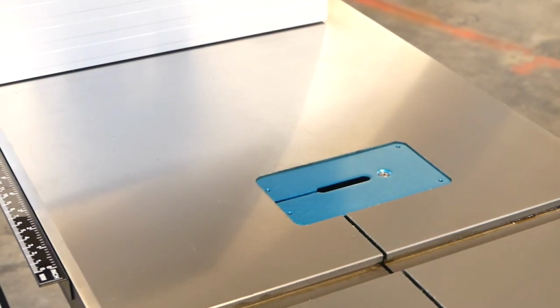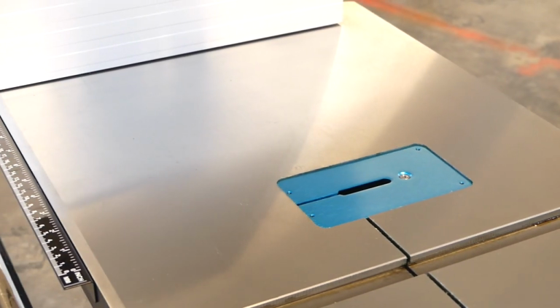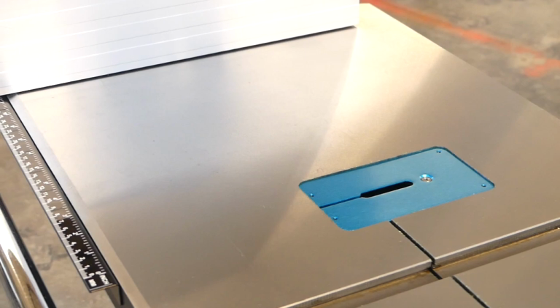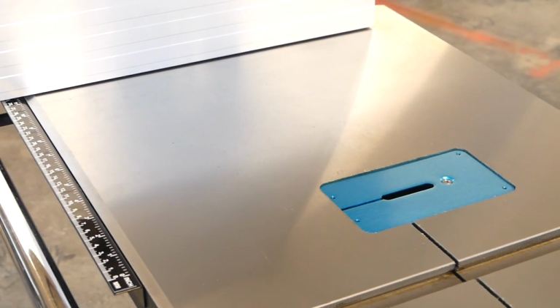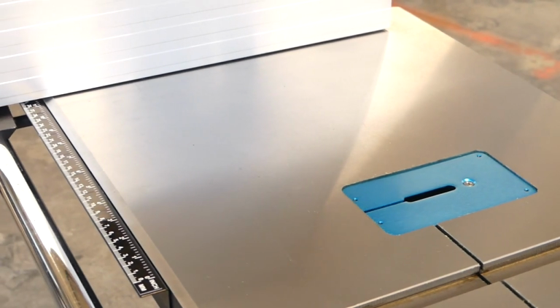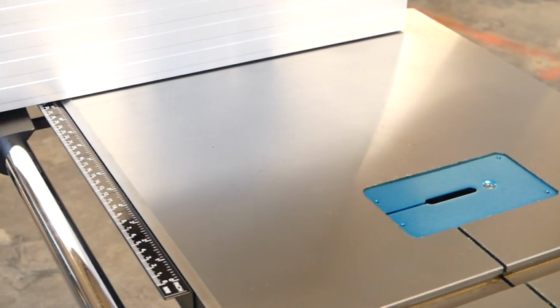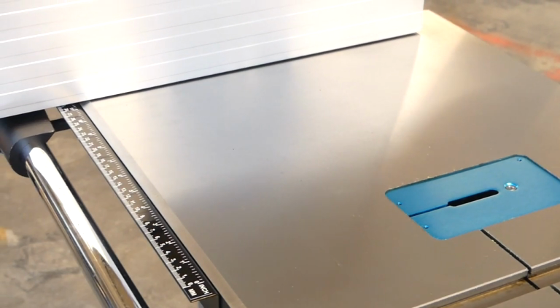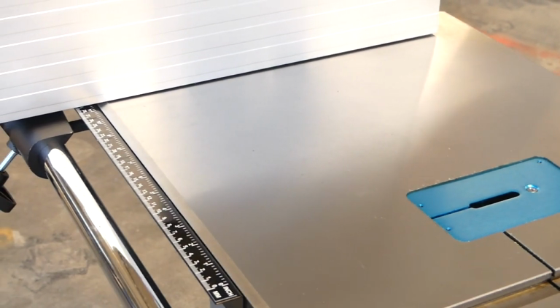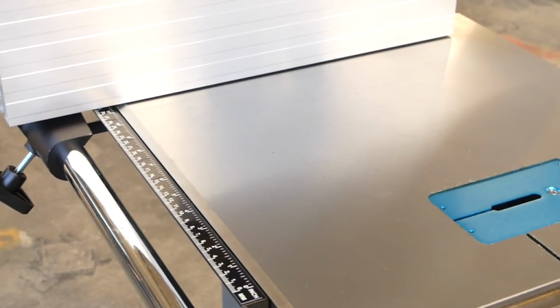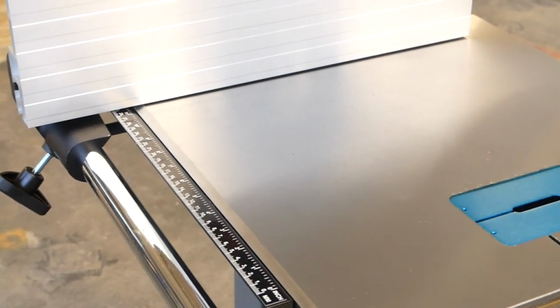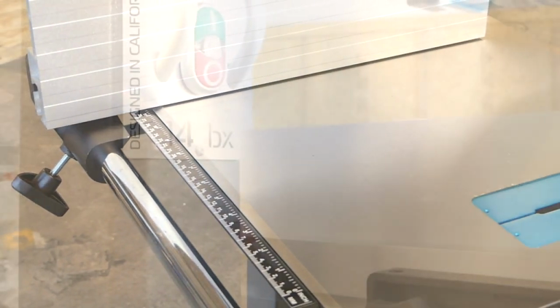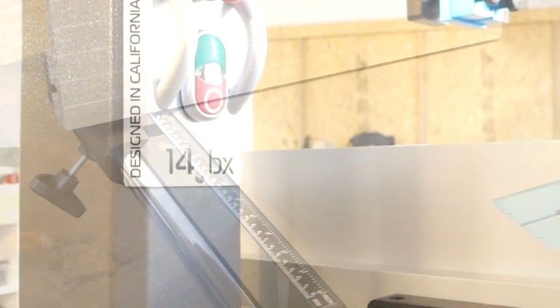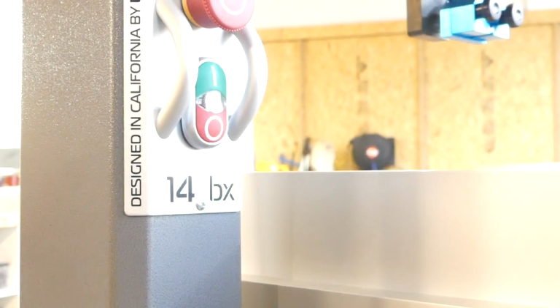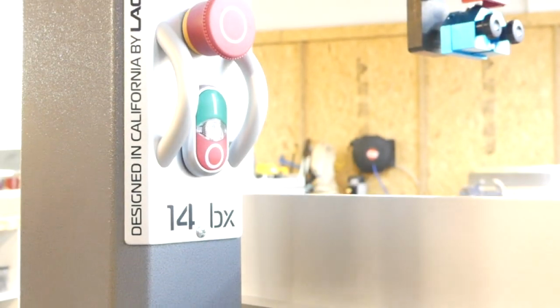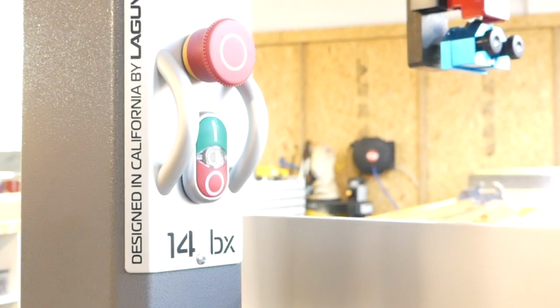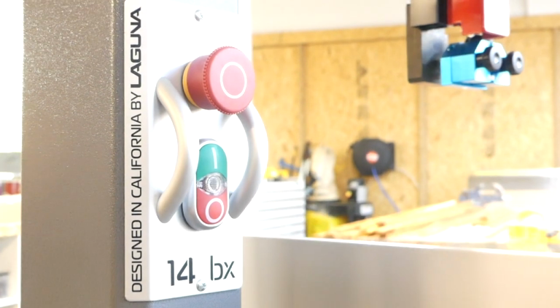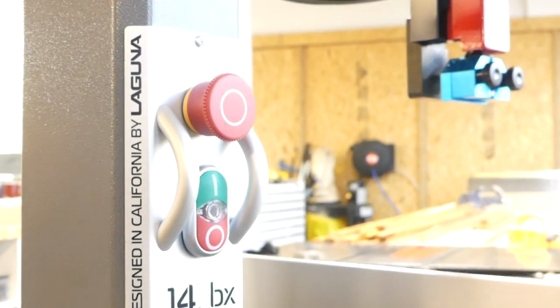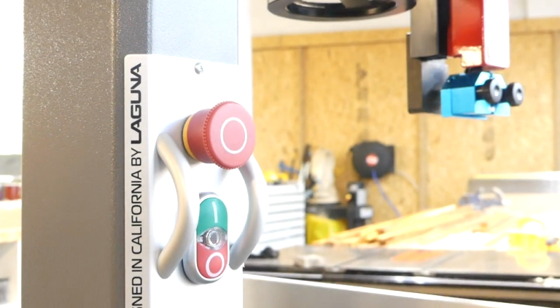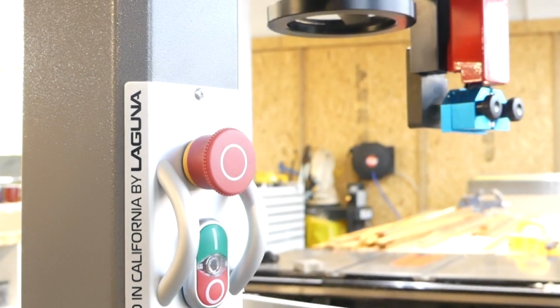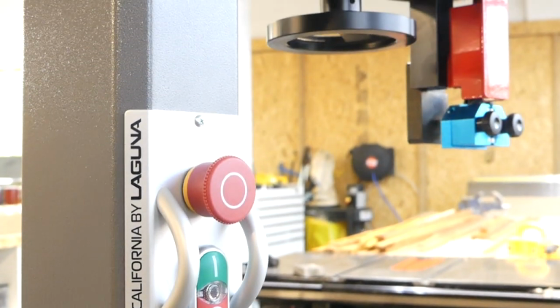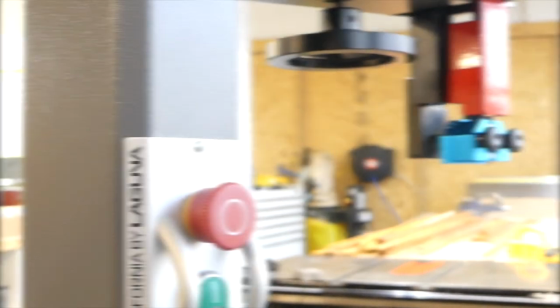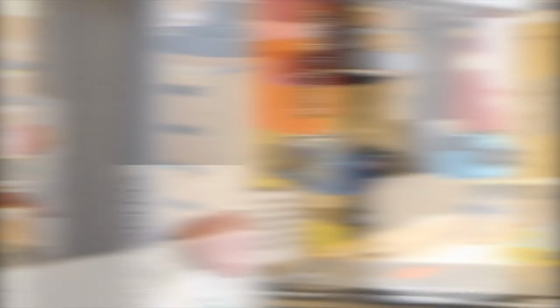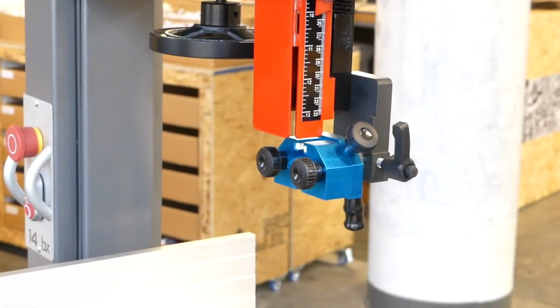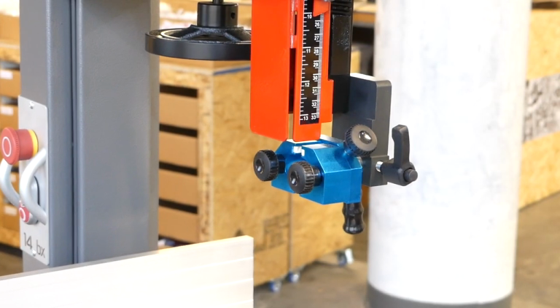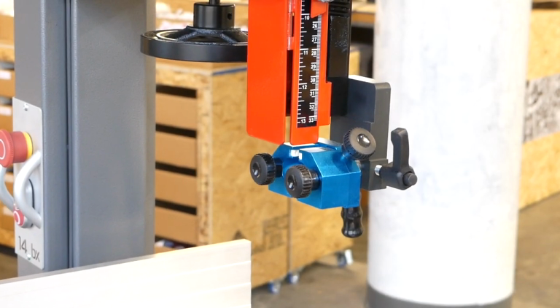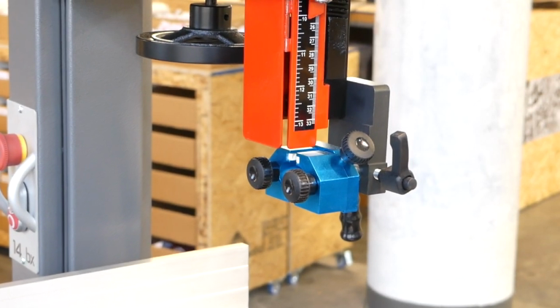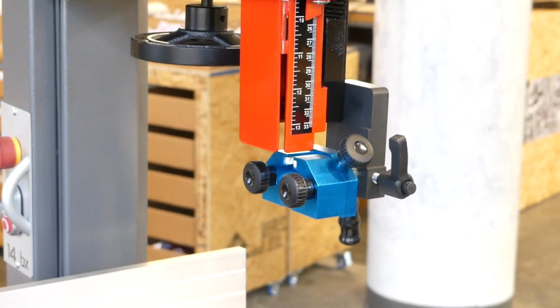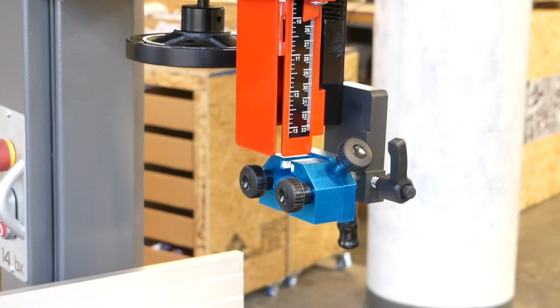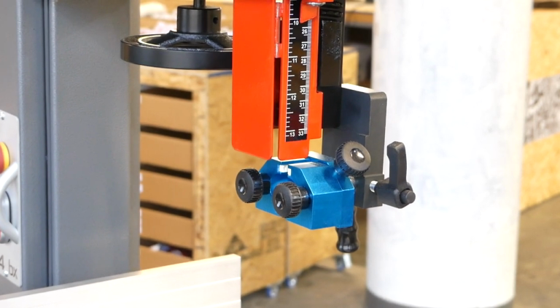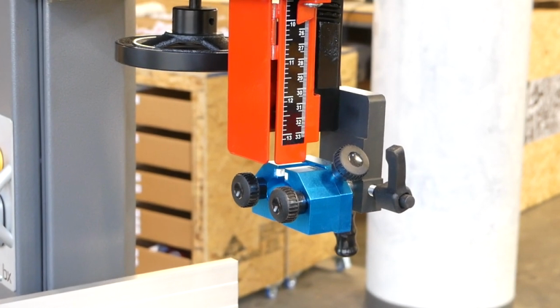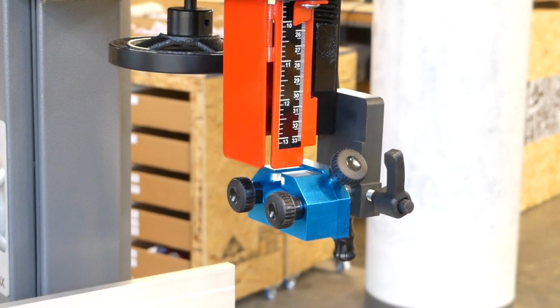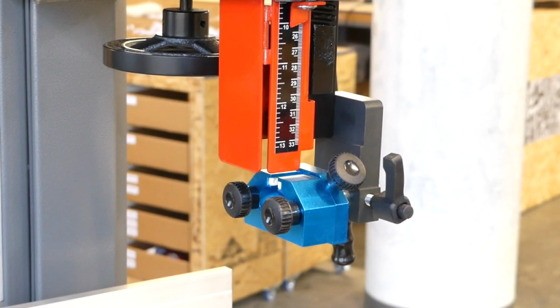Total assembly time is only about 10 minutes. All of the parts are excellently machined. With a 38 inch cast iron table, 12 inch re-saw capacity, and two 4 inch dust ports, the 14BX by Laguna is an excellent upgrade to any shop.